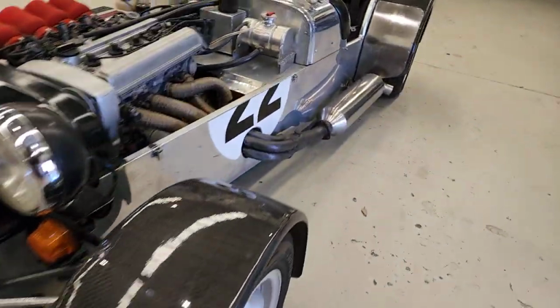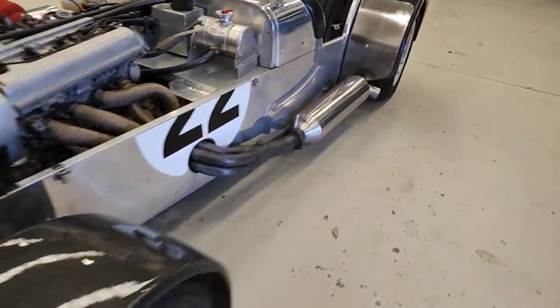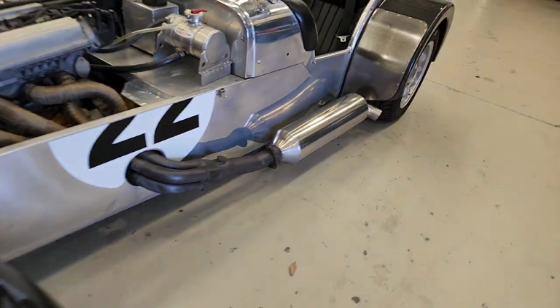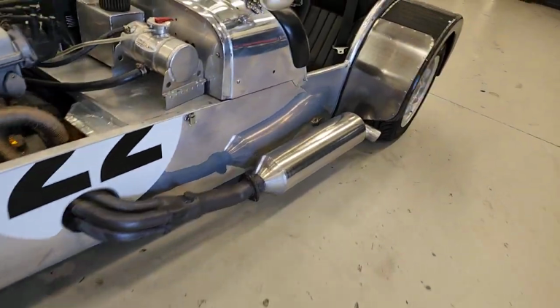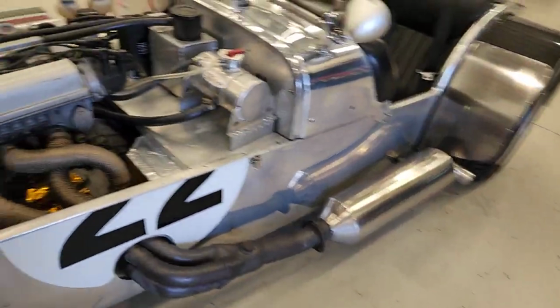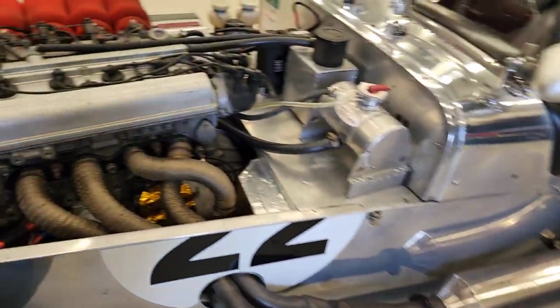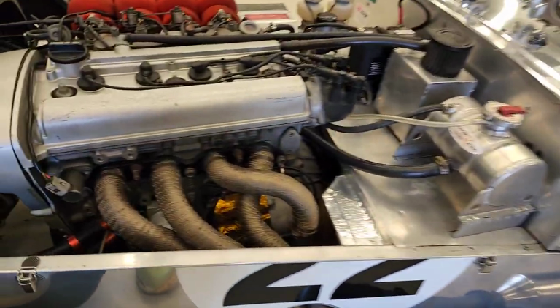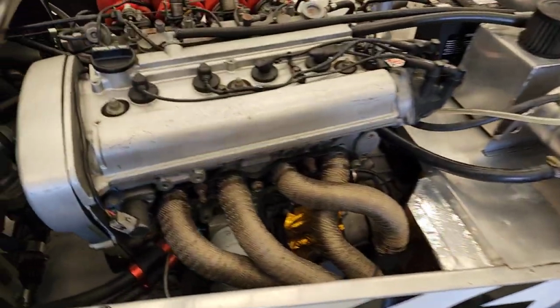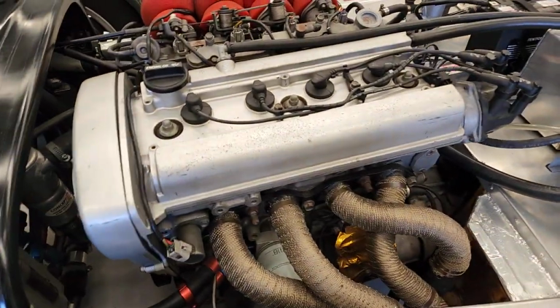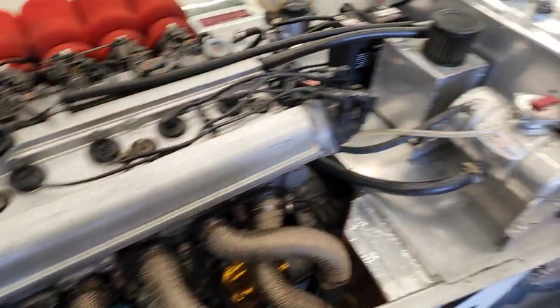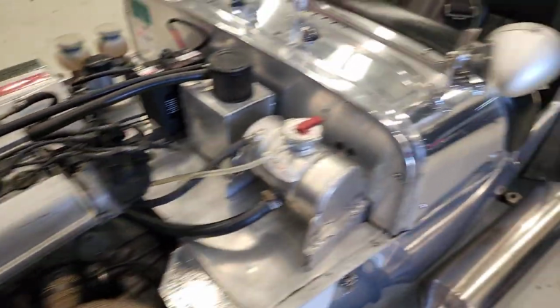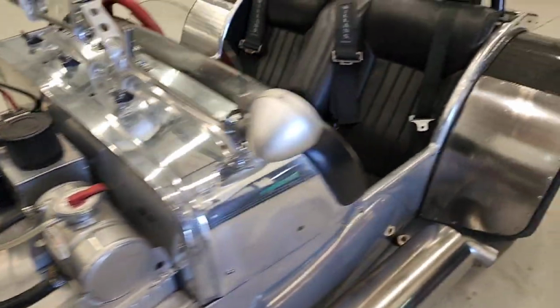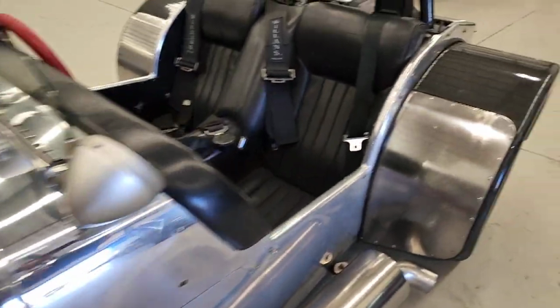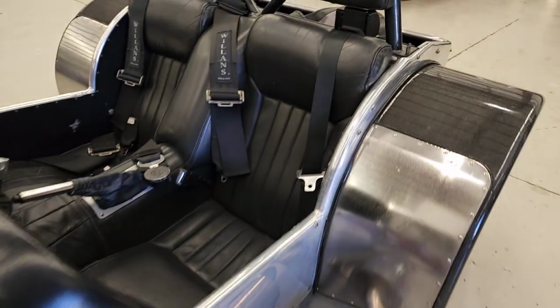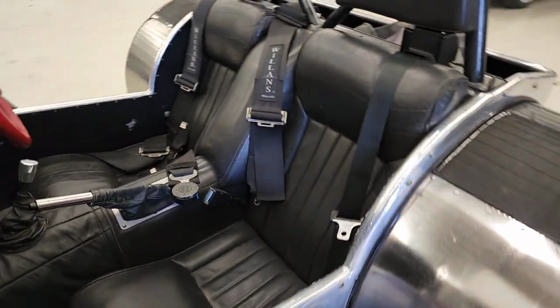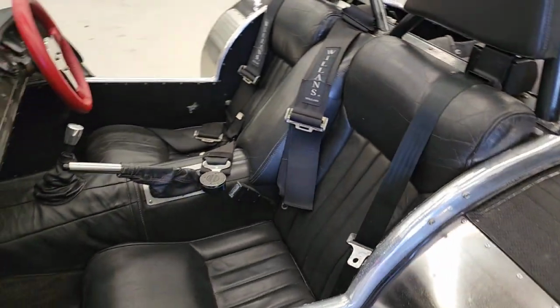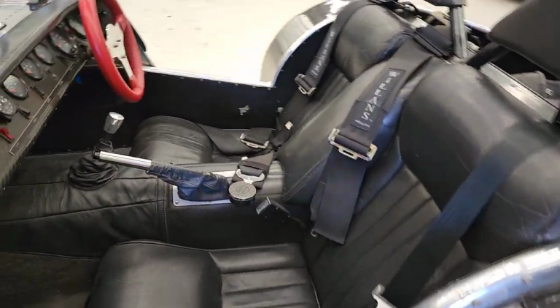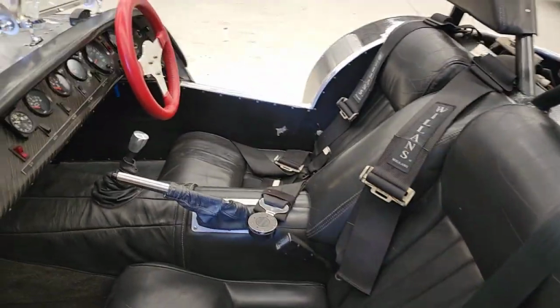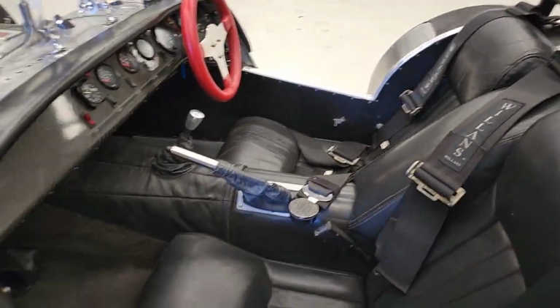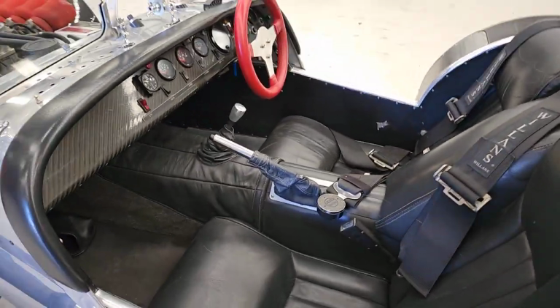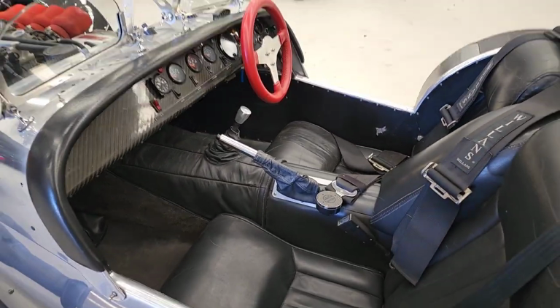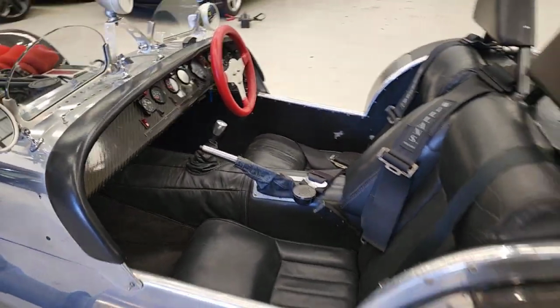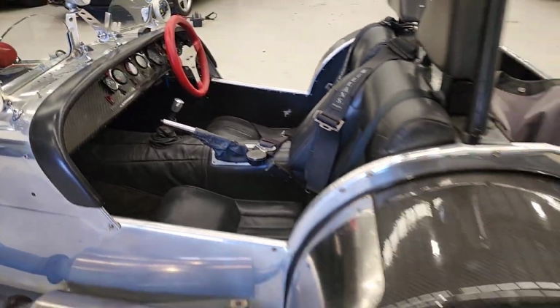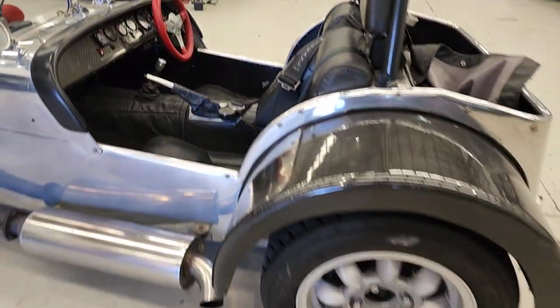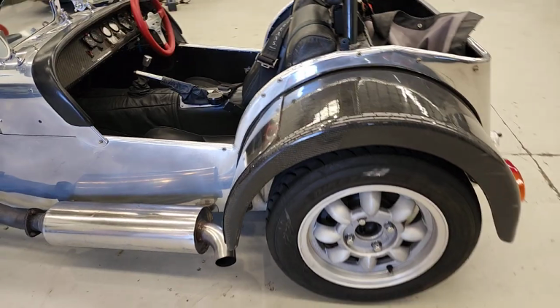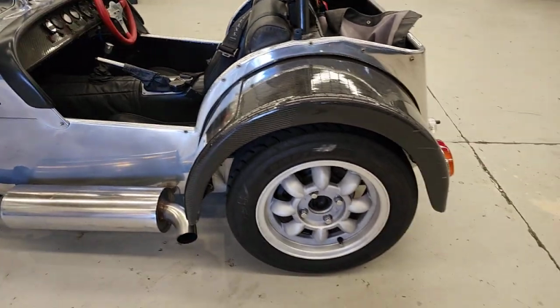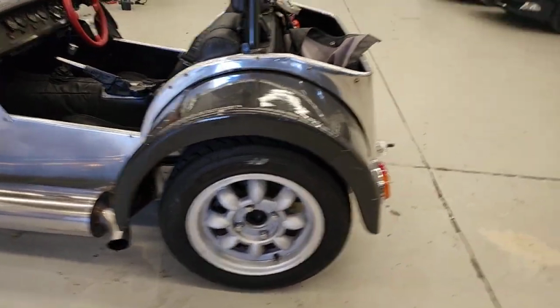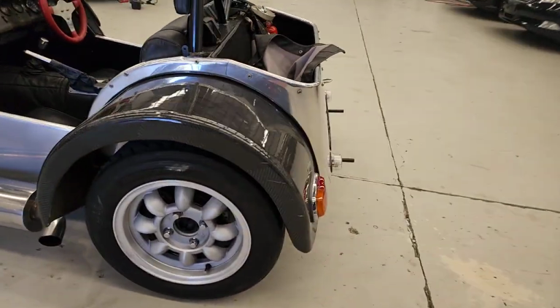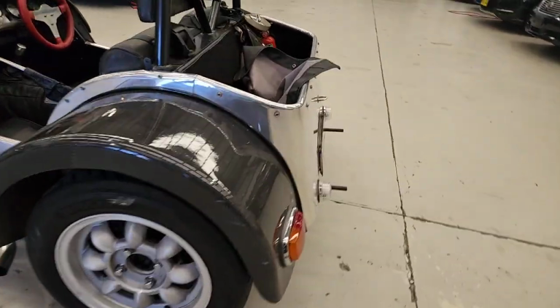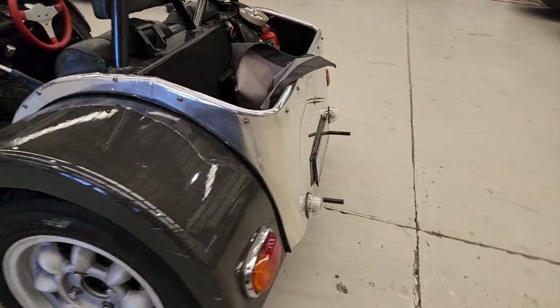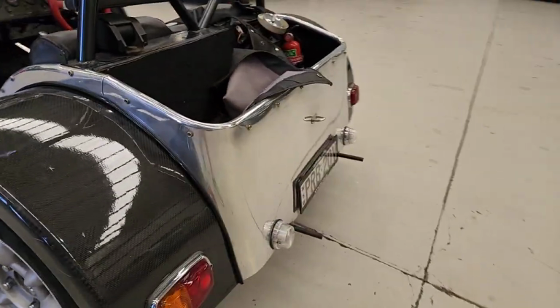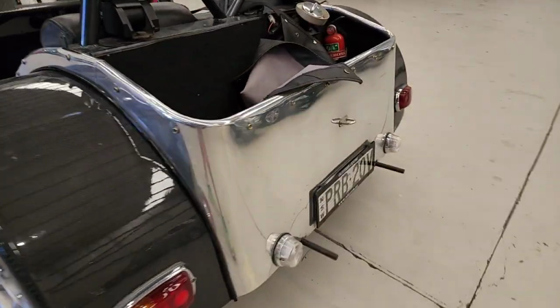Love the big exhaust down the side — it's in wonderful condition, it's priced really well, what a lot of fun. I mean, people would pay $1,000 a day to hire one of these to go to Eastern Creek. You can buy one and go whenever you like.